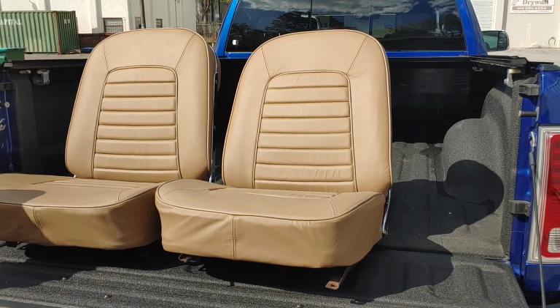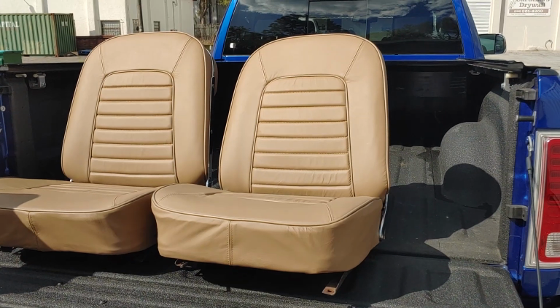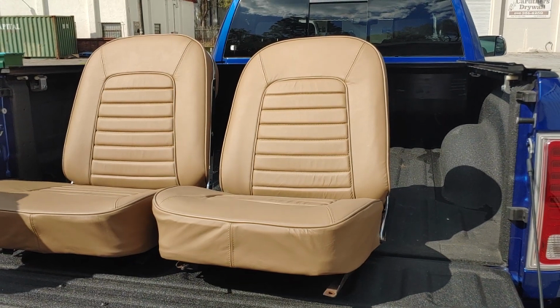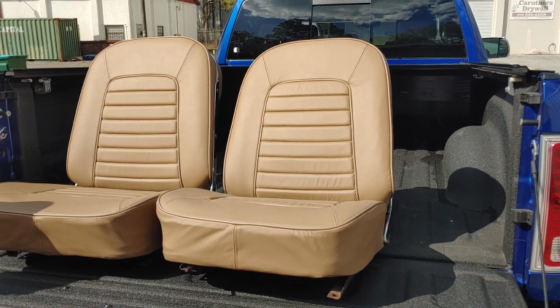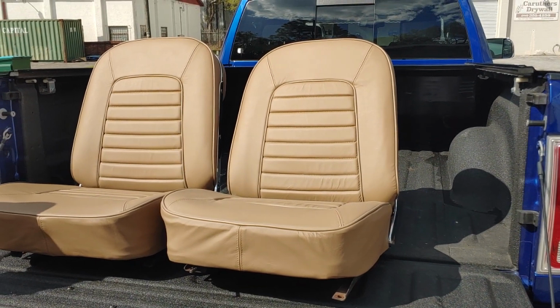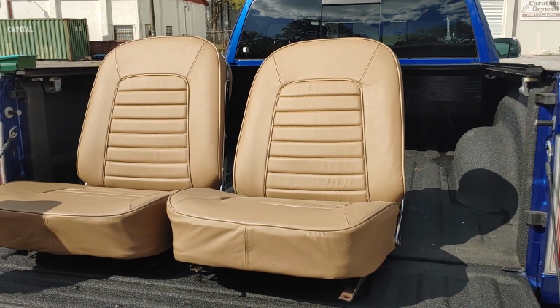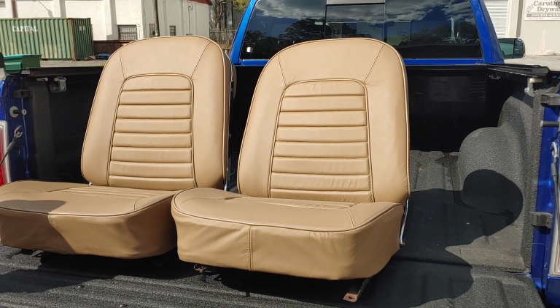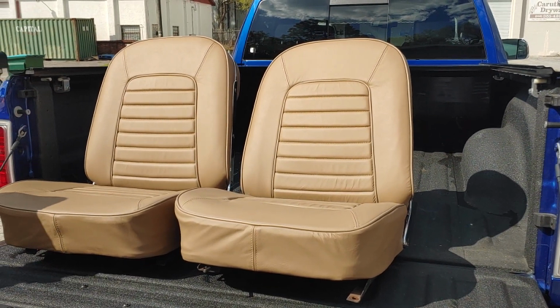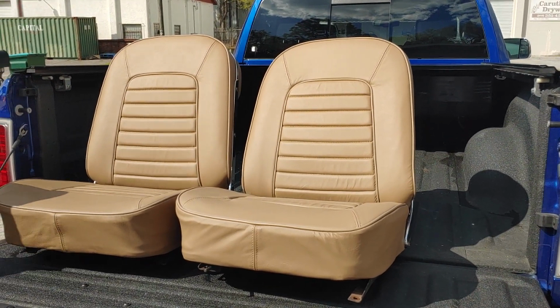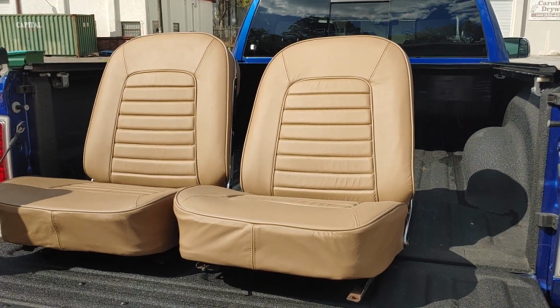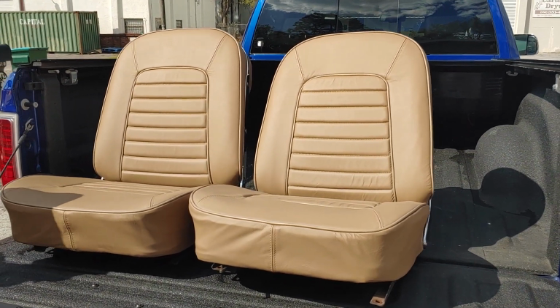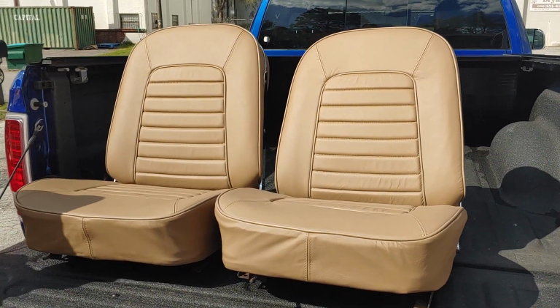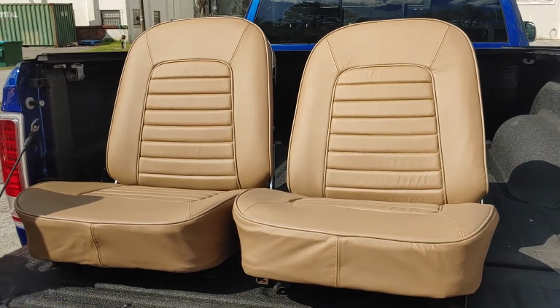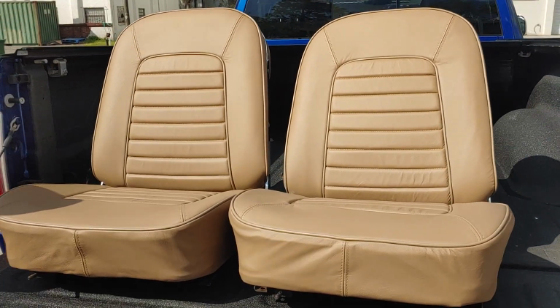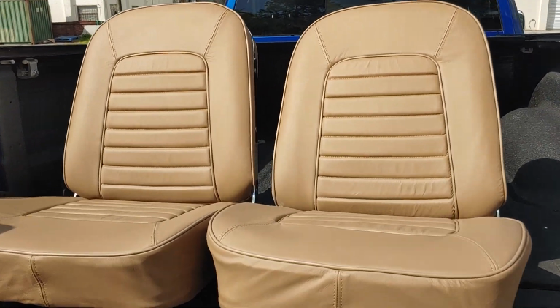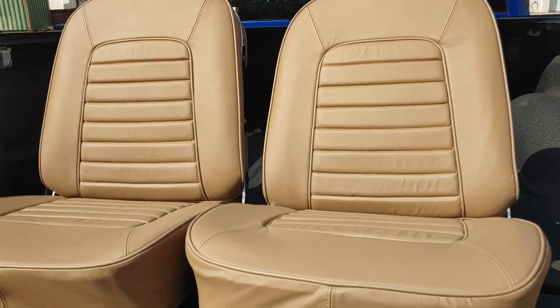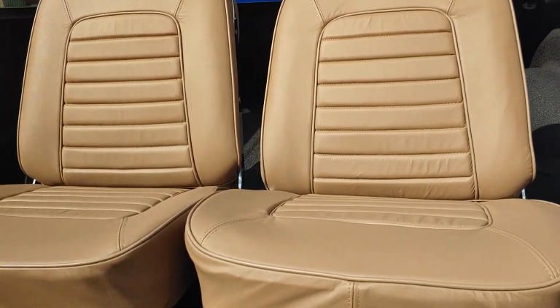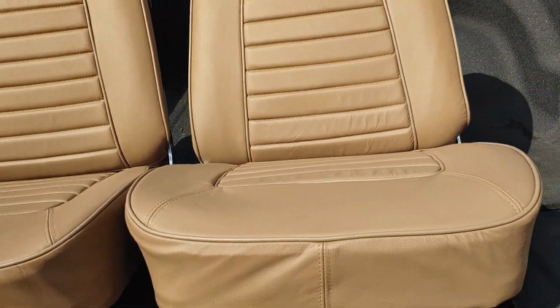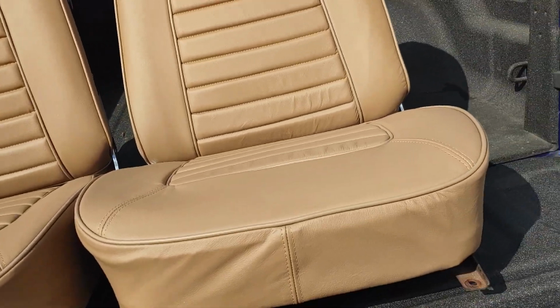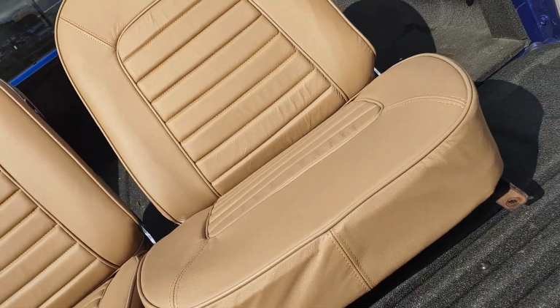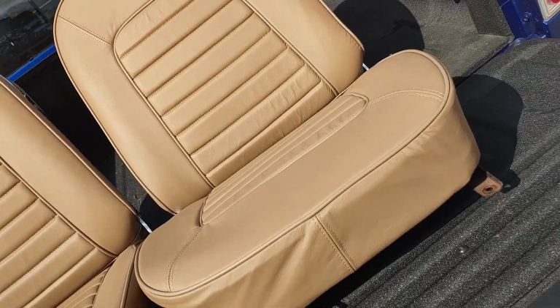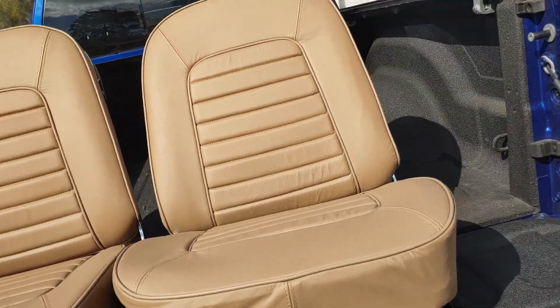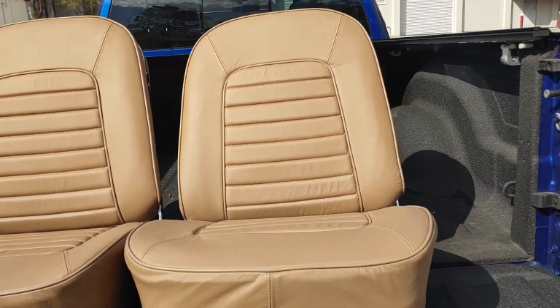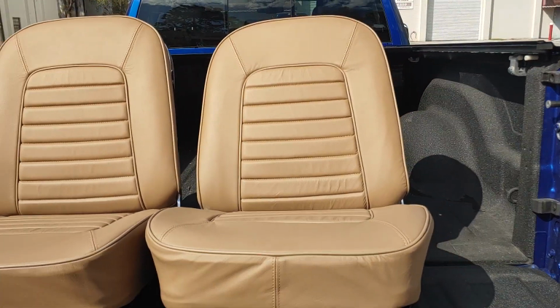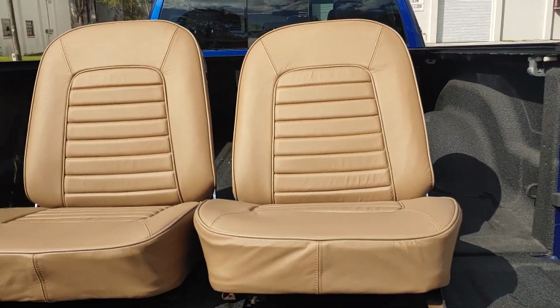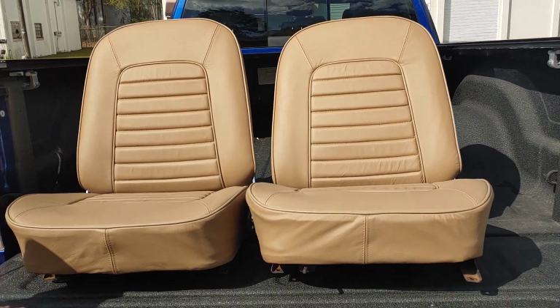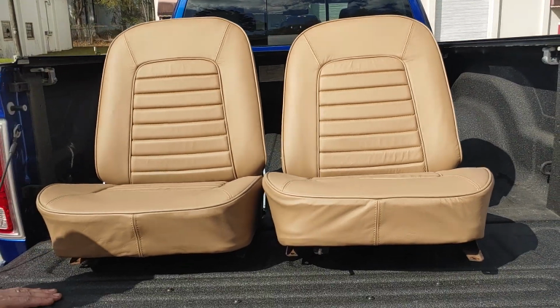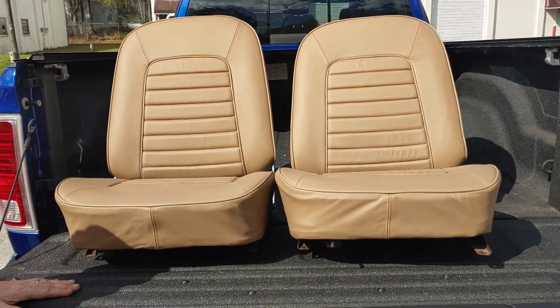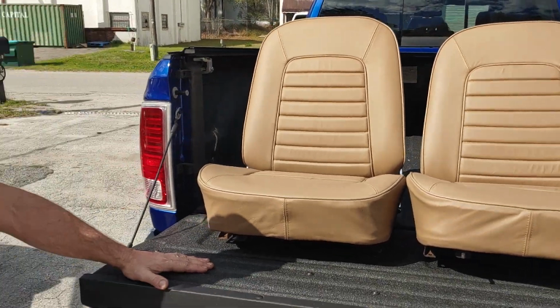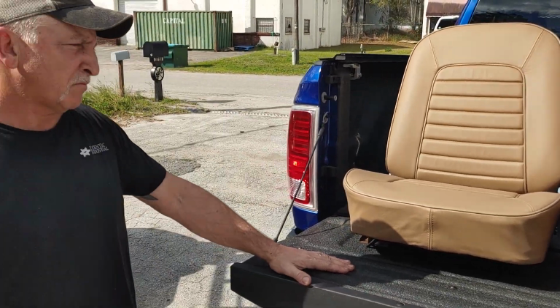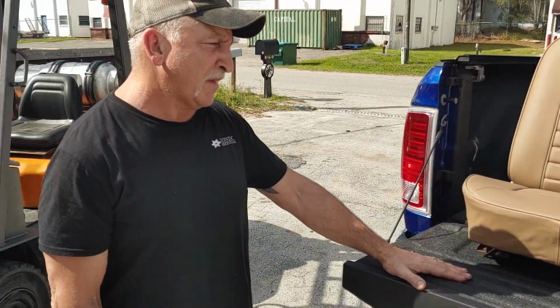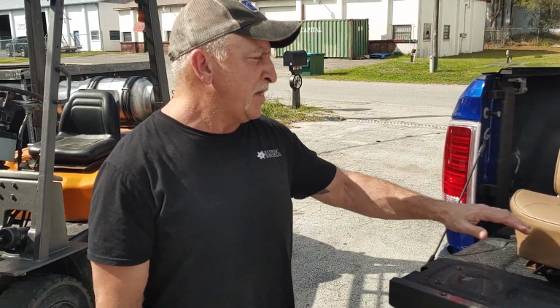This is Patrick from Pals Ocala Auto Repair. These are the finished seats for the 66 Corvette. Sloan Morton from Morton Custom Interiors did these. Can you tell us a little bit about it, Sloan?